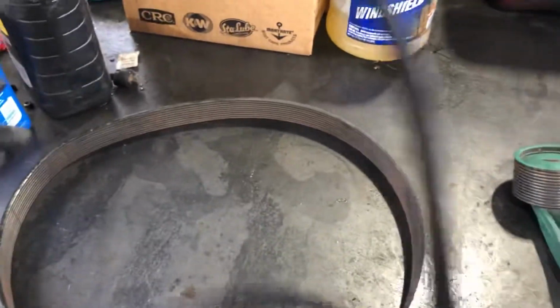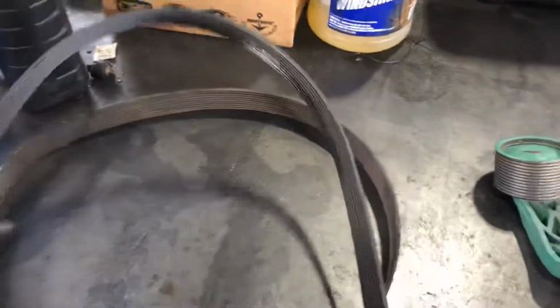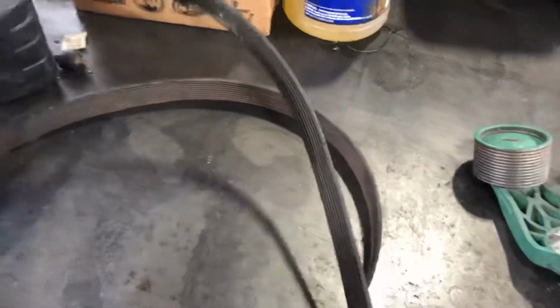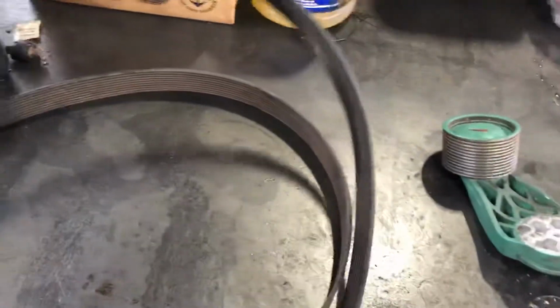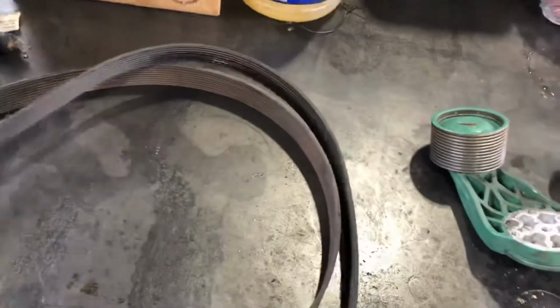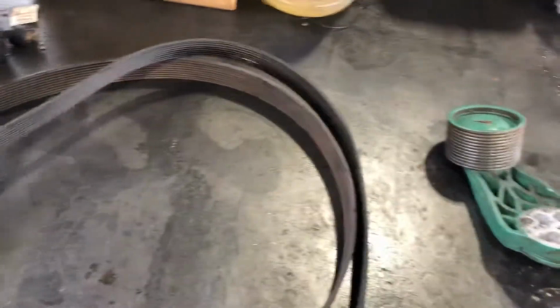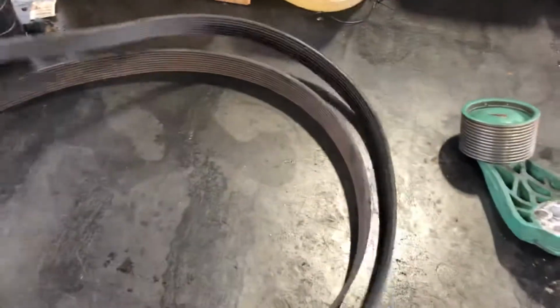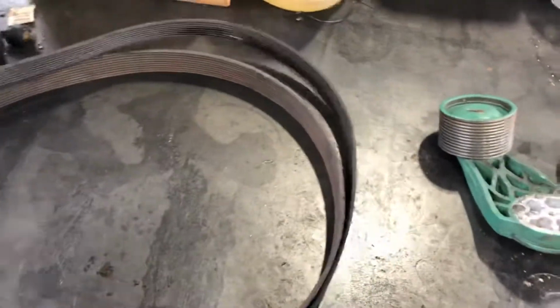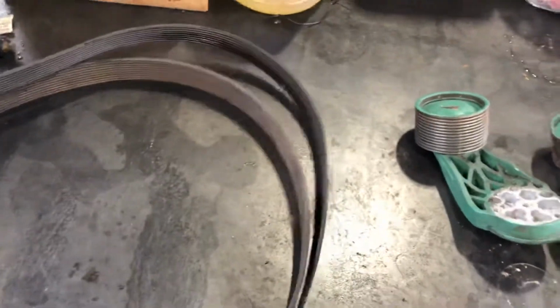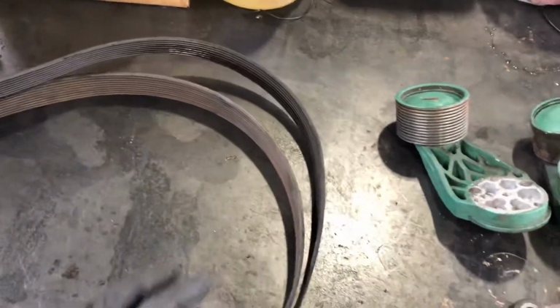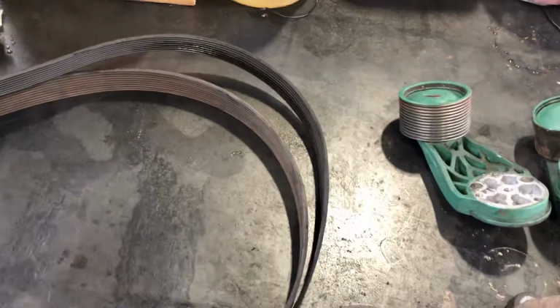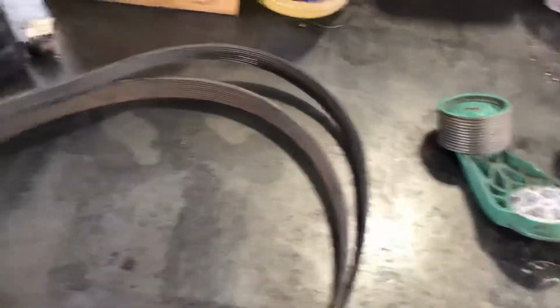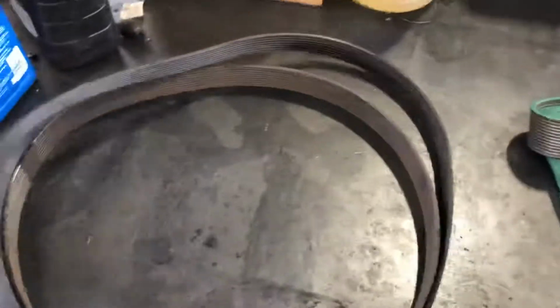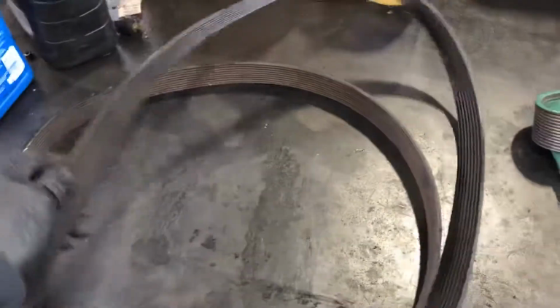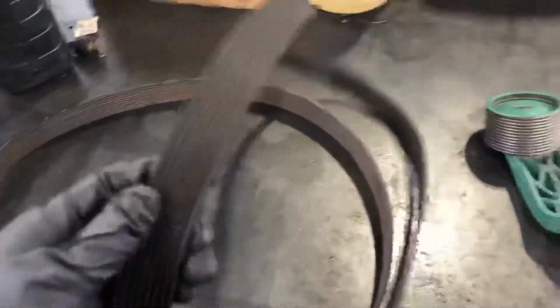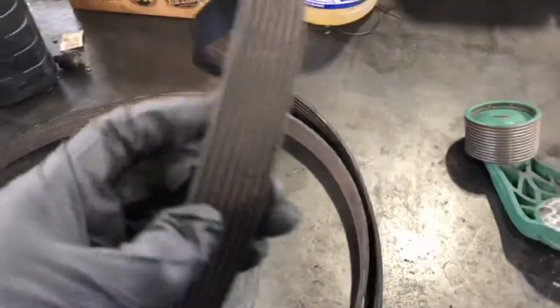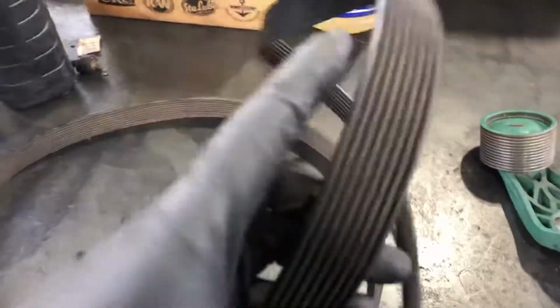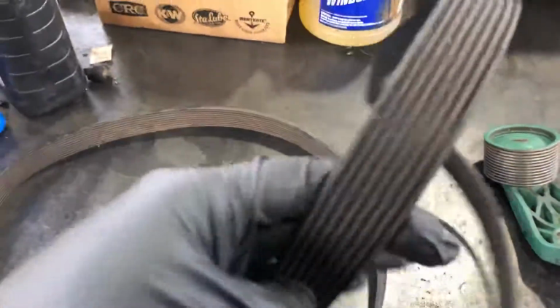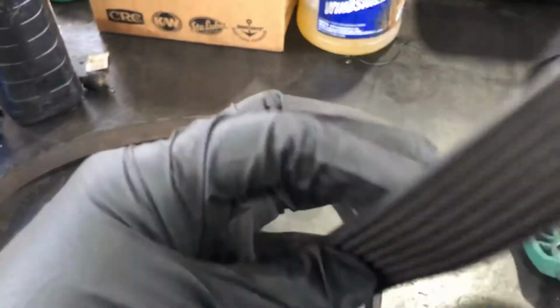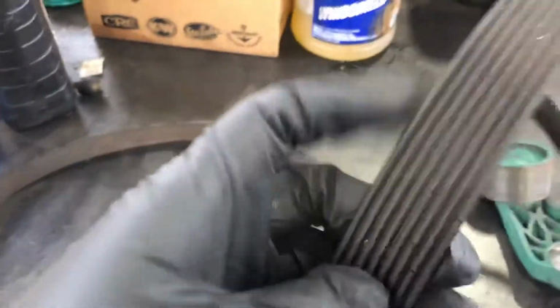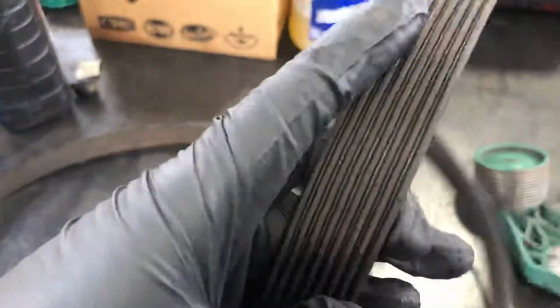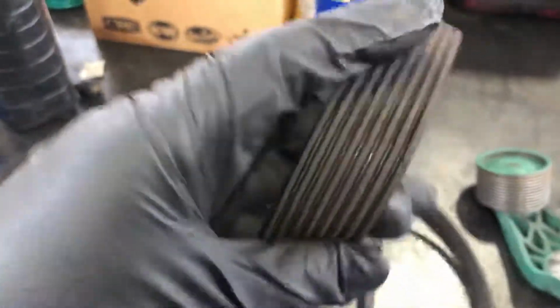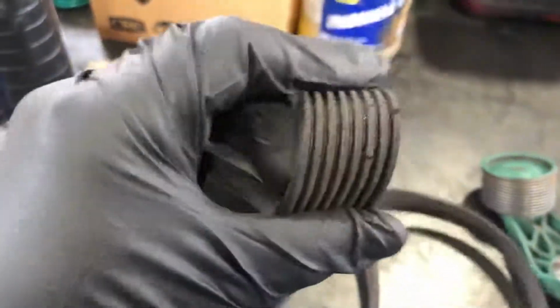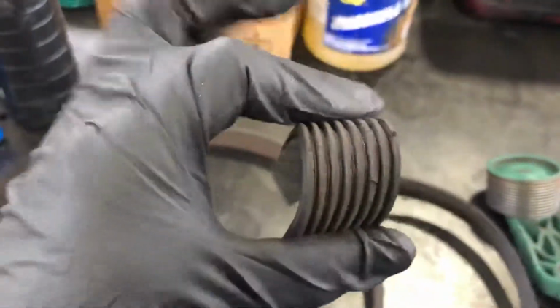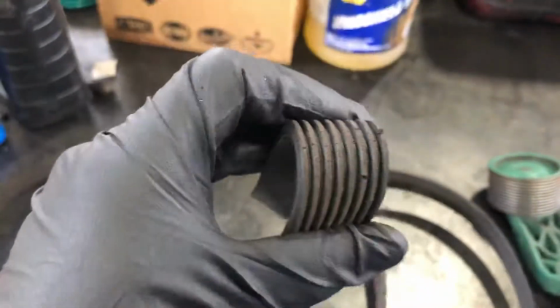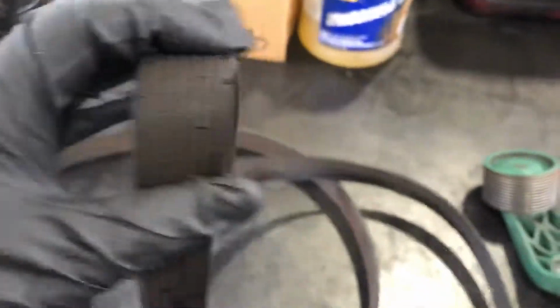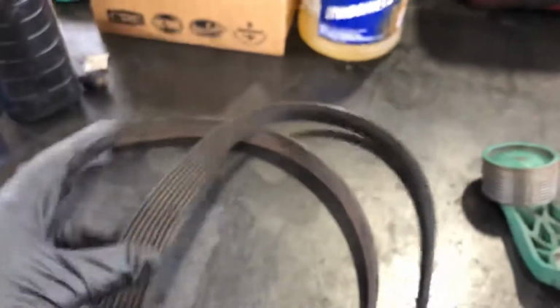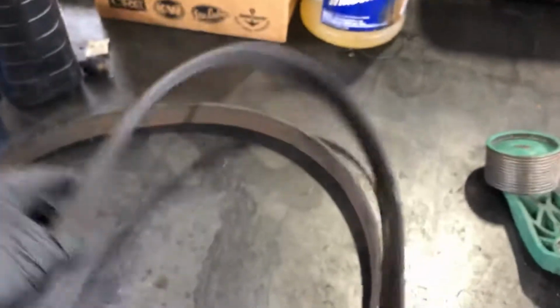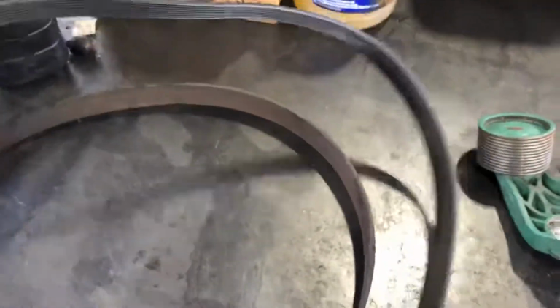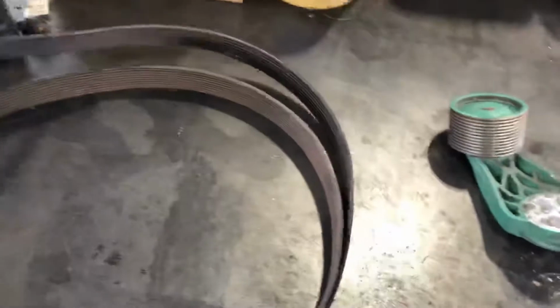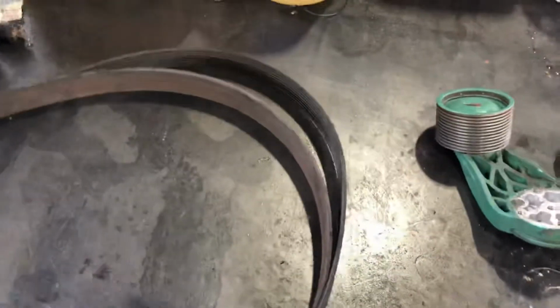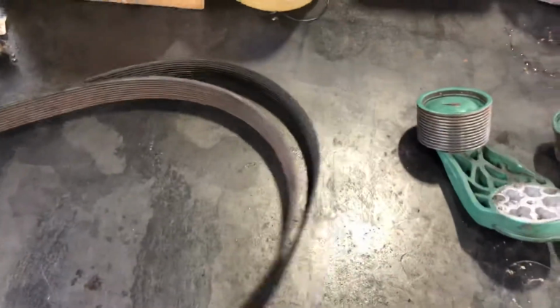This one, for example — you can see there are cracks, so this one needs to be replaced. This one belongs to the same truck but this is the accessory belt, and this is for the Series 60.